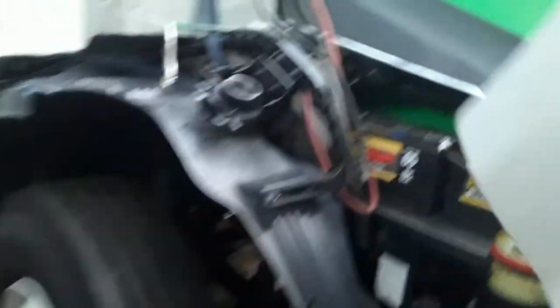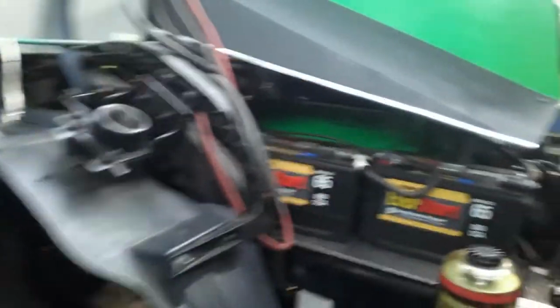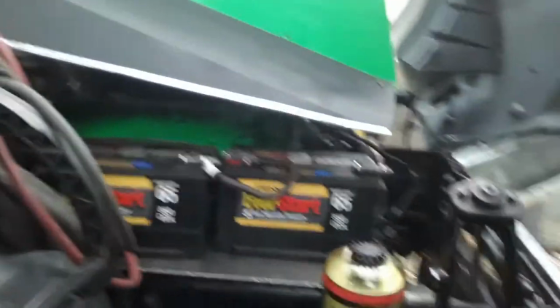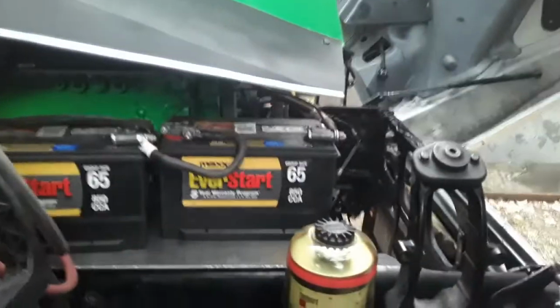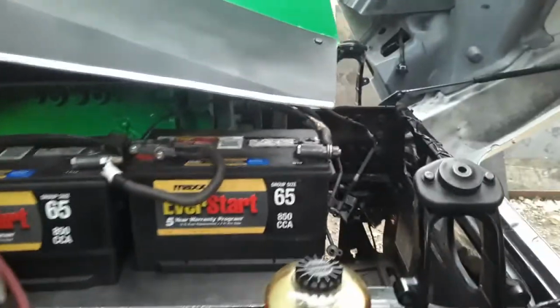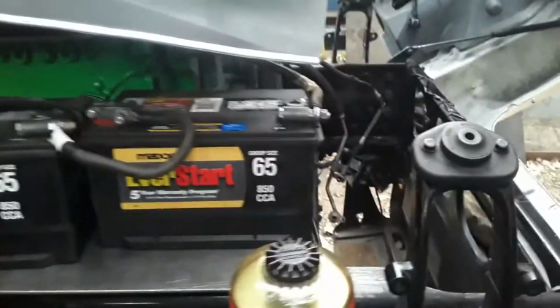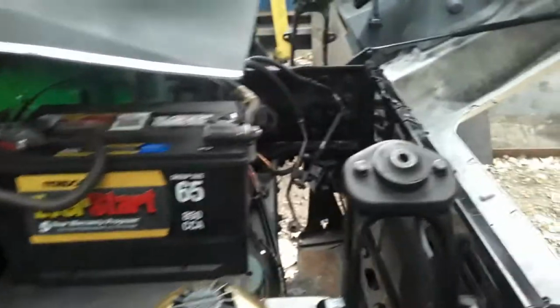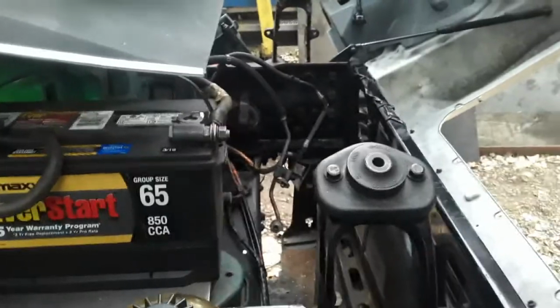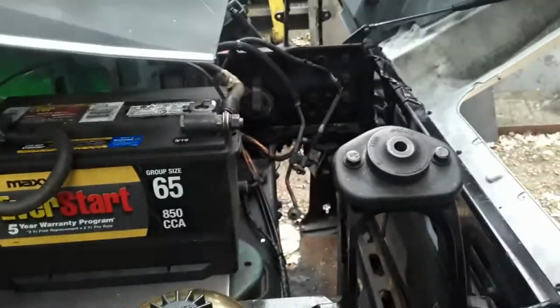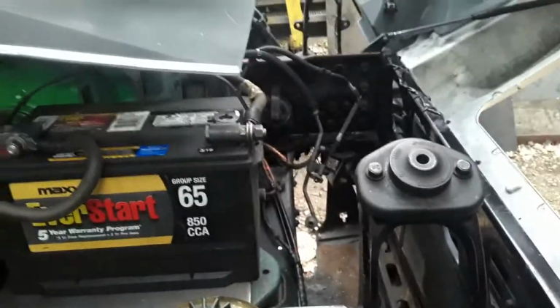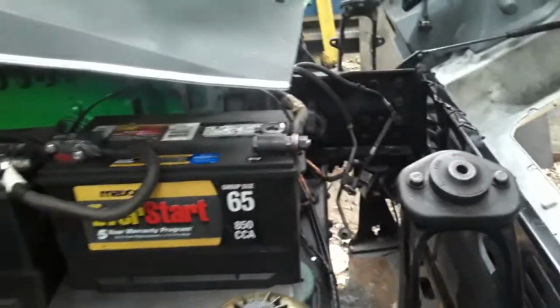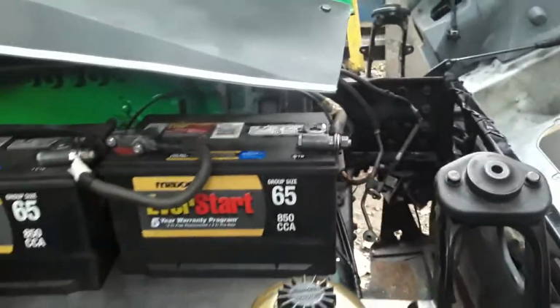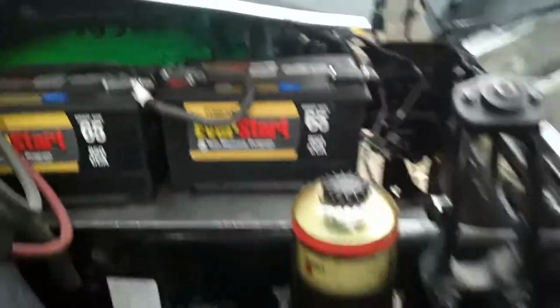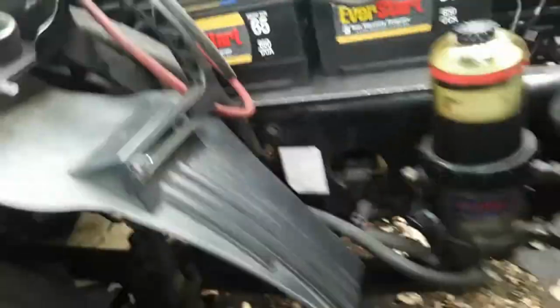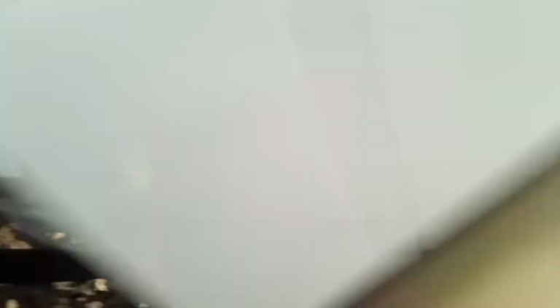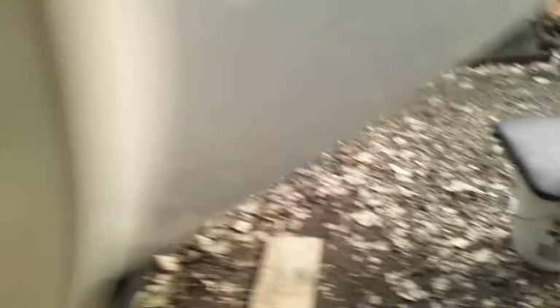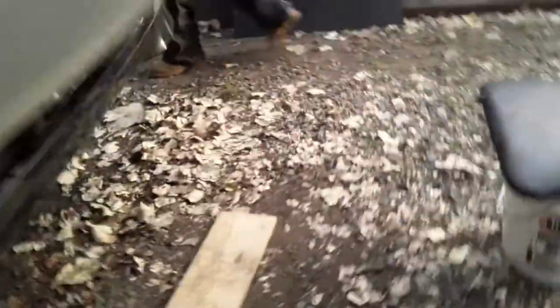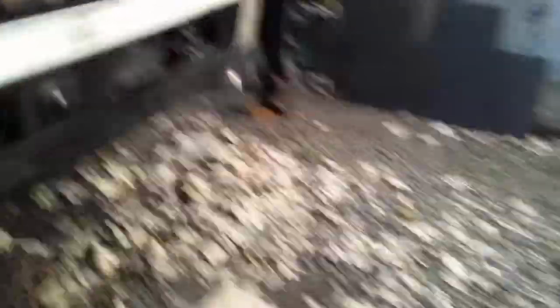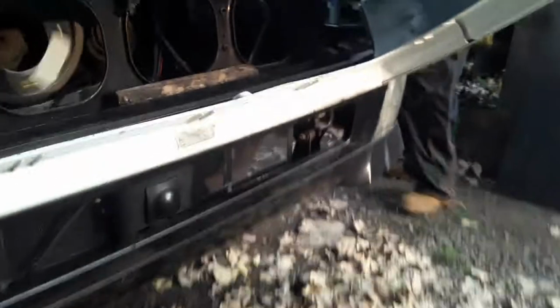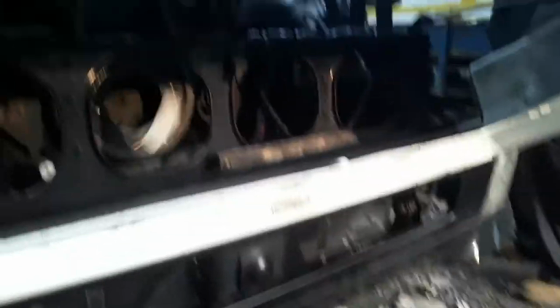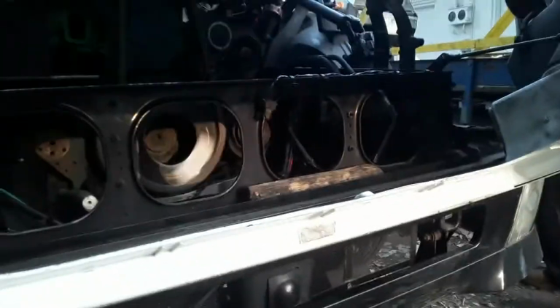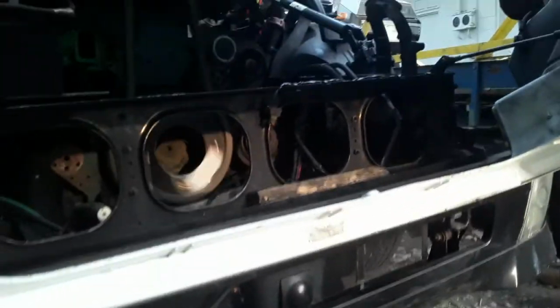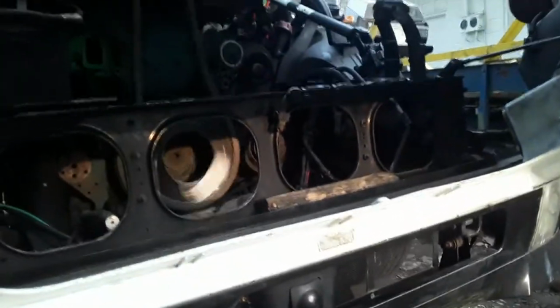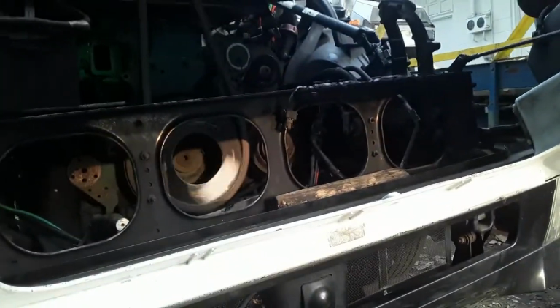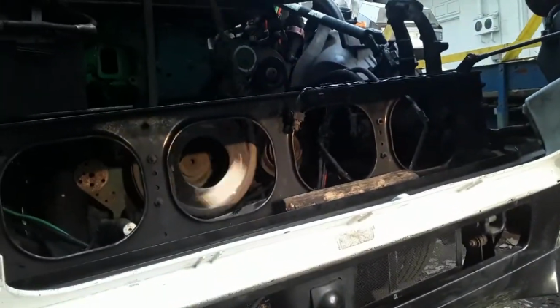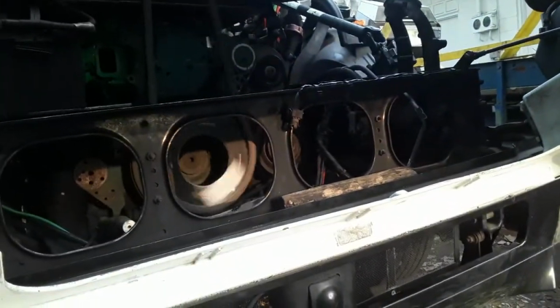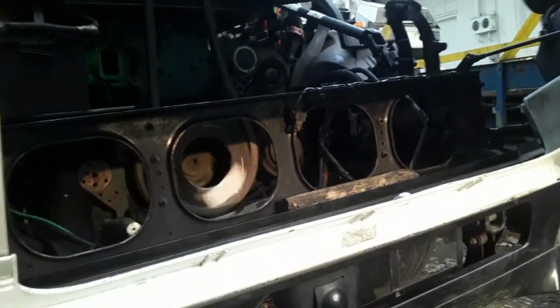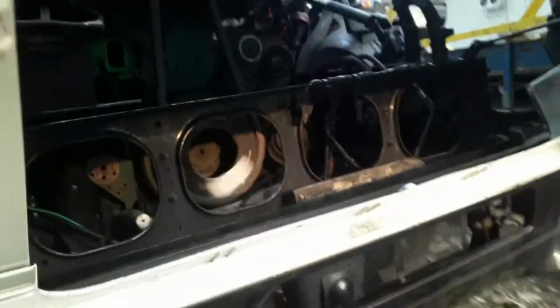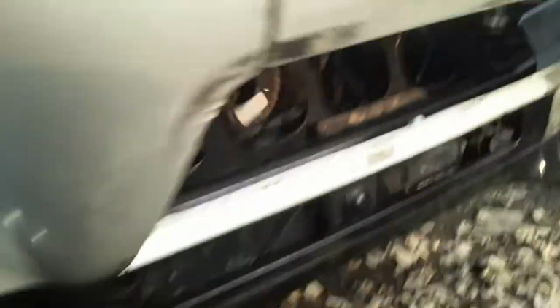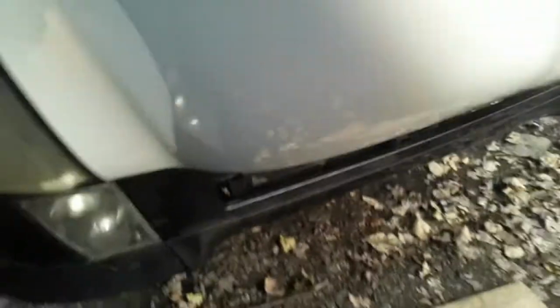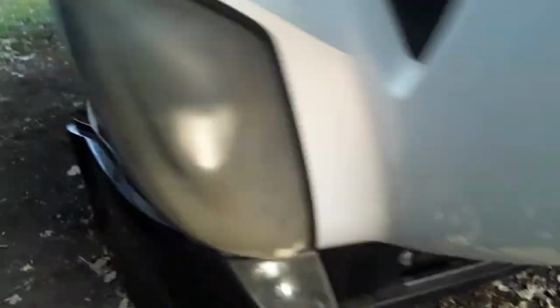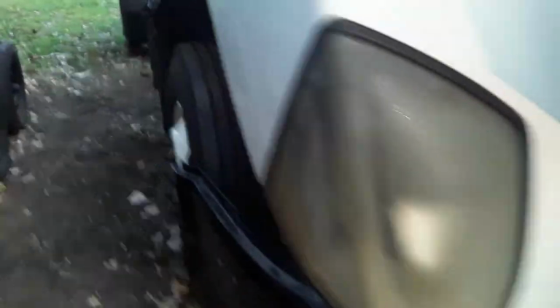Is that chain? Alright, we got to get that — that's out of alignment. That chain is jumping. It's out of alignment.